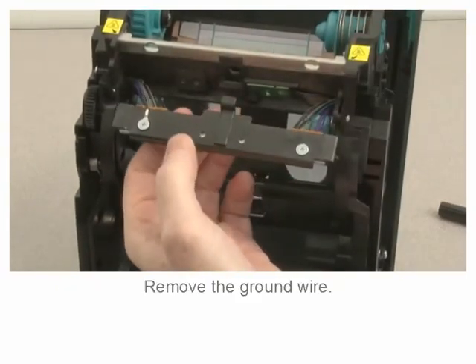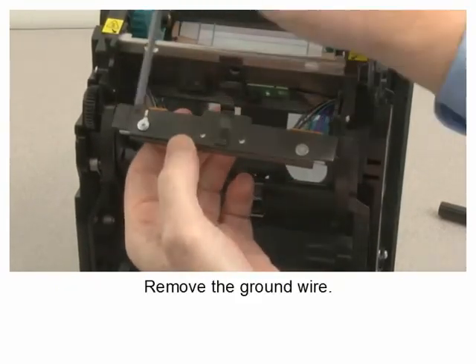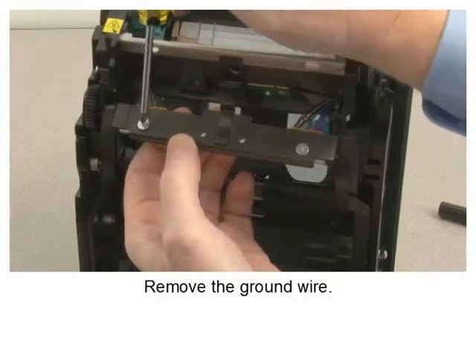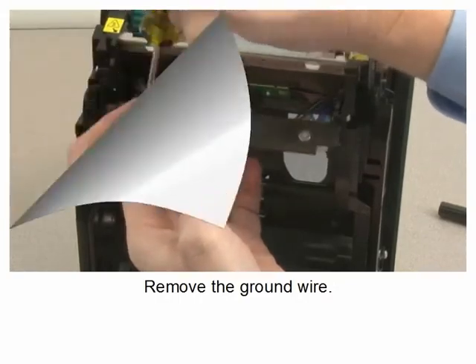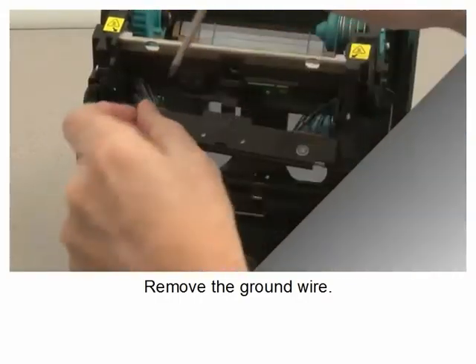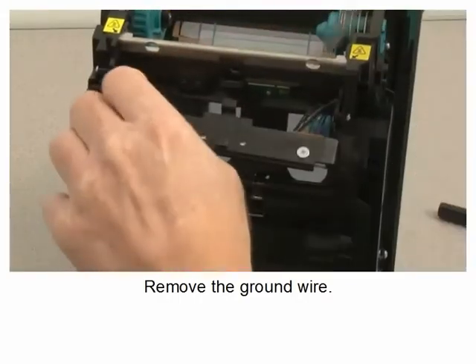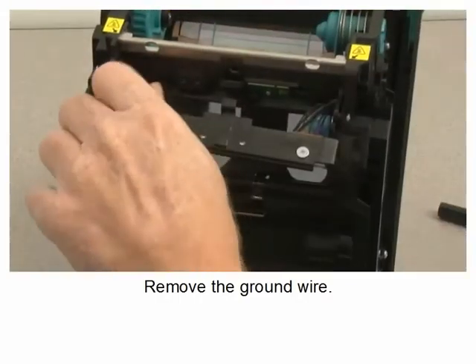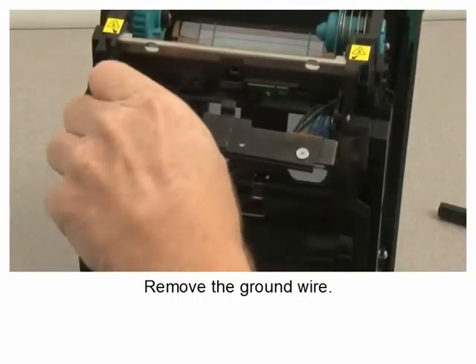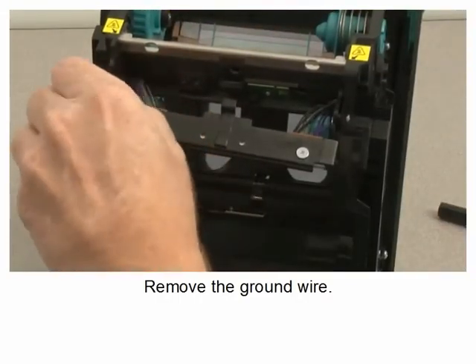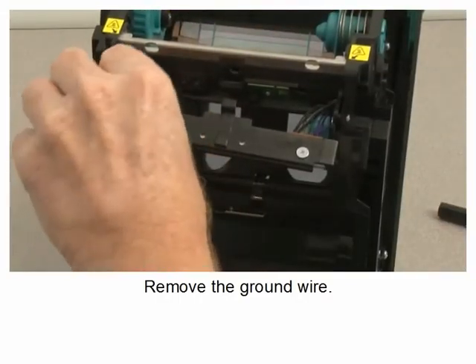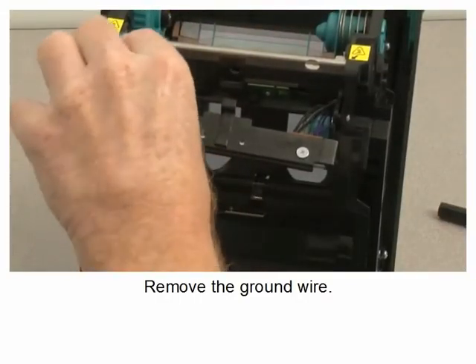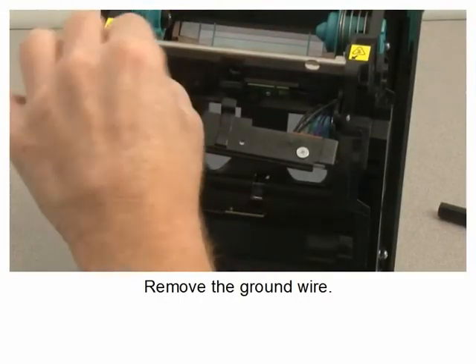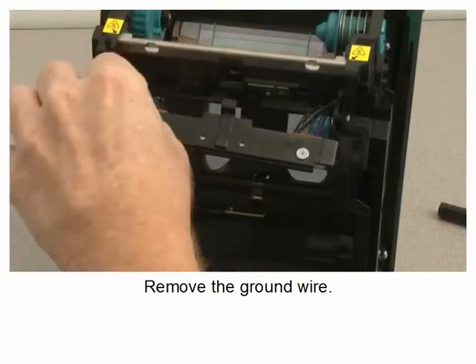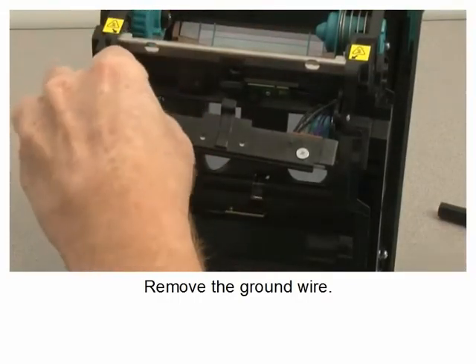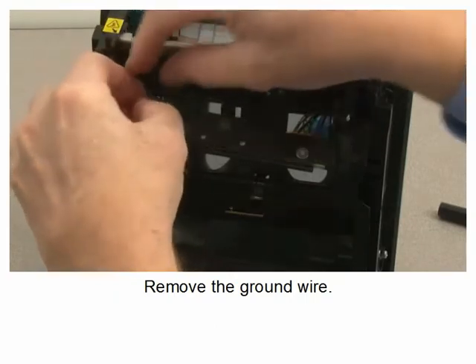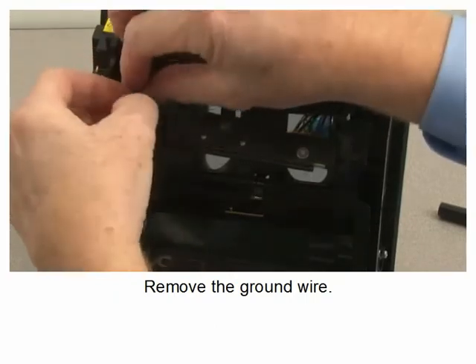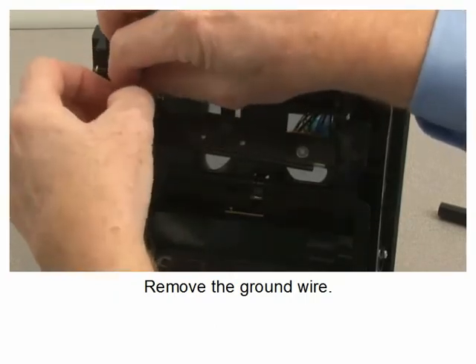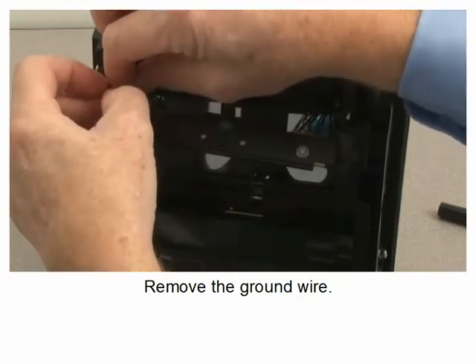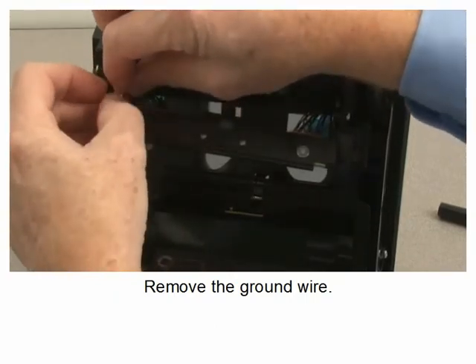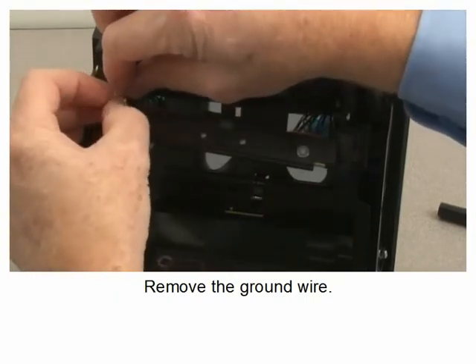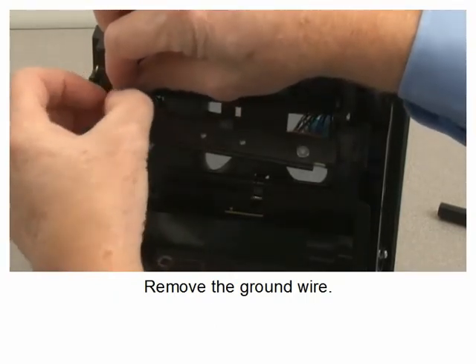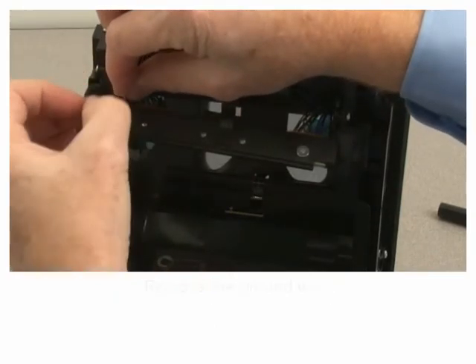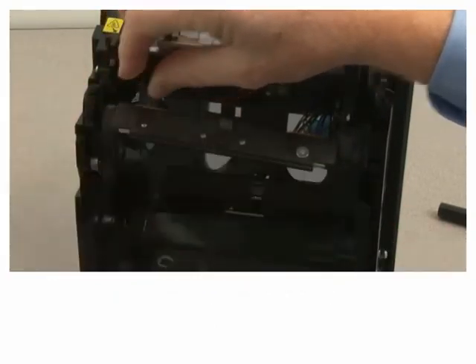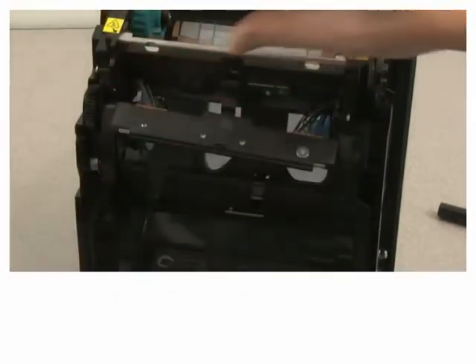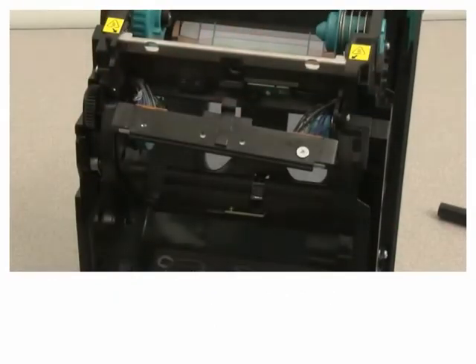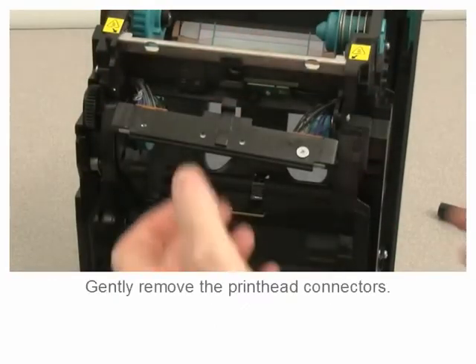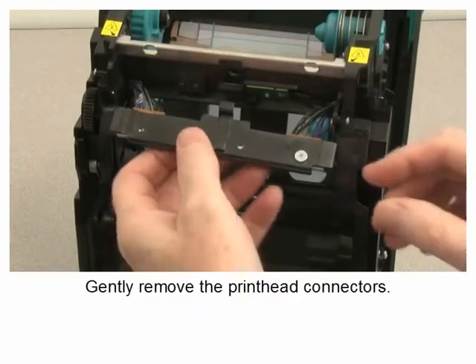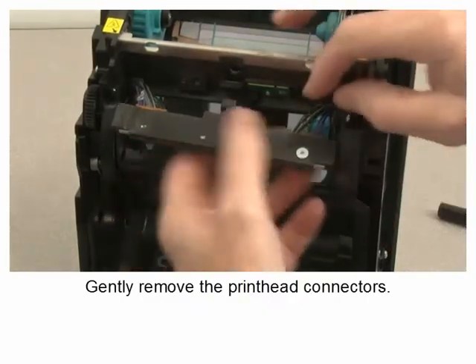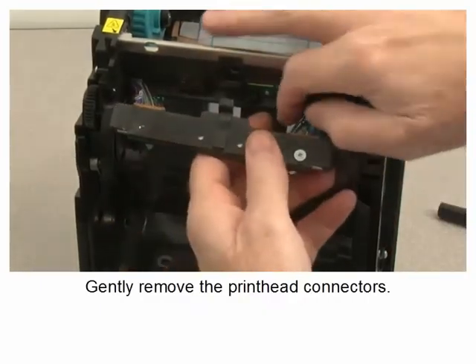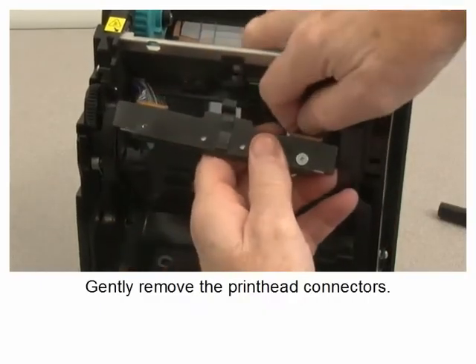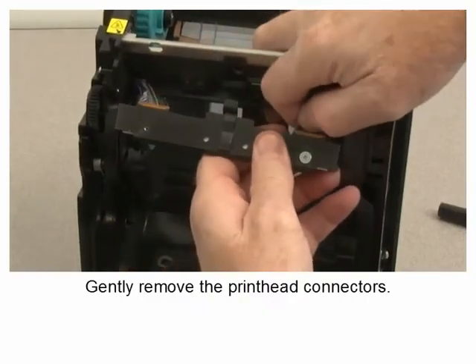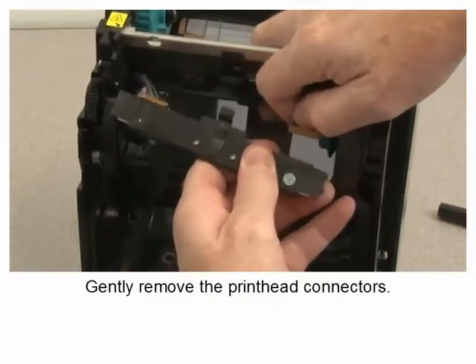Remove the ground wire. Gently remove the printhead connectors.